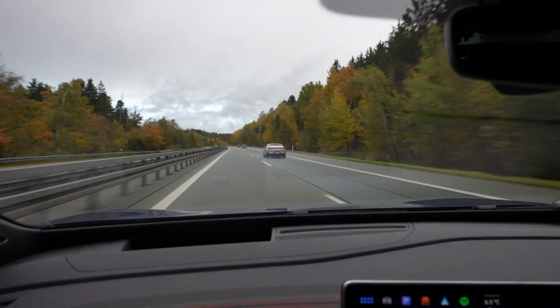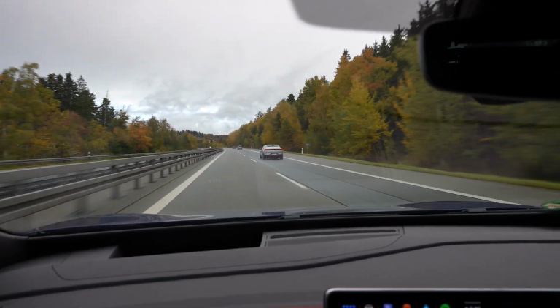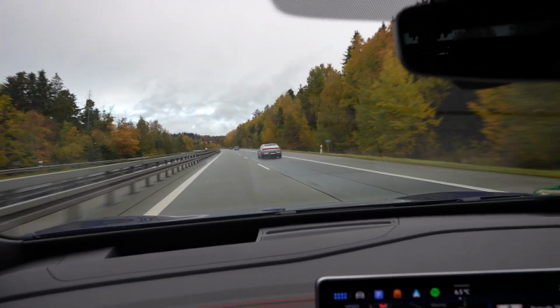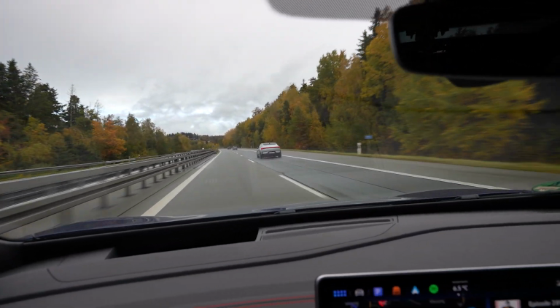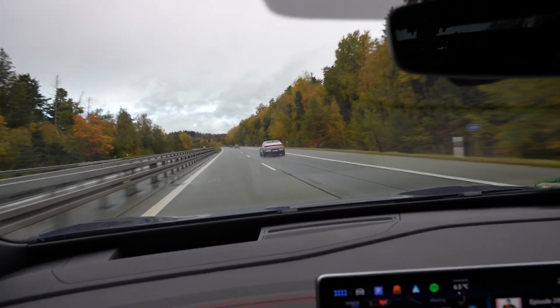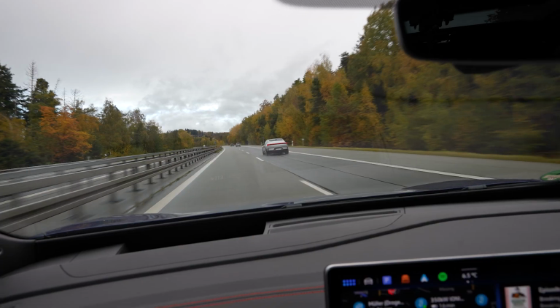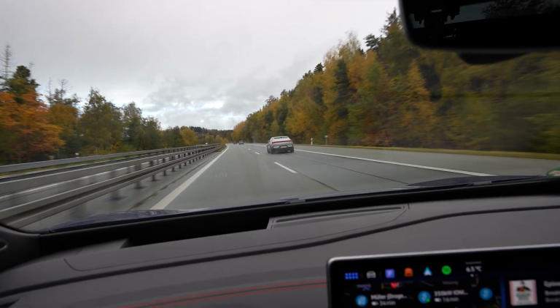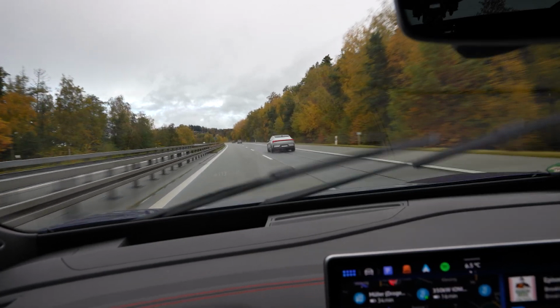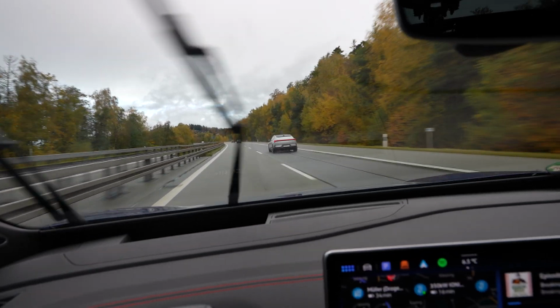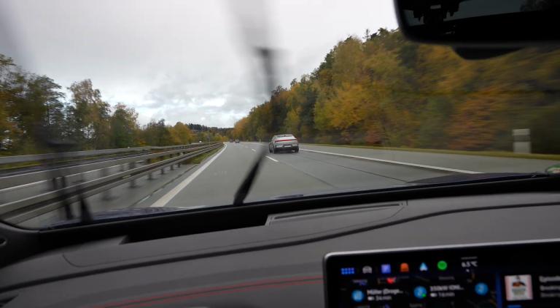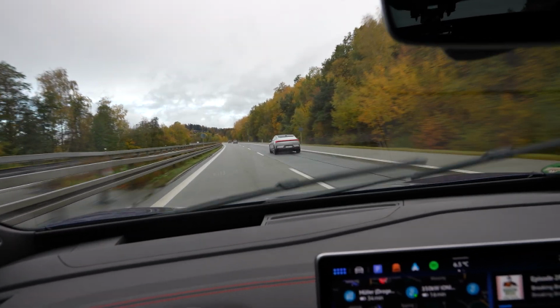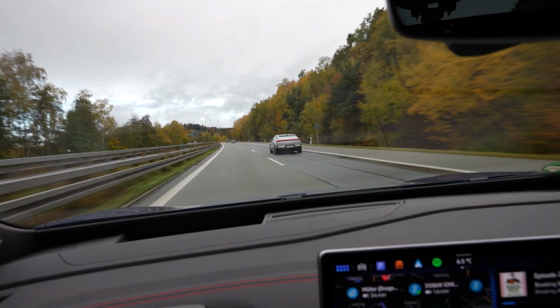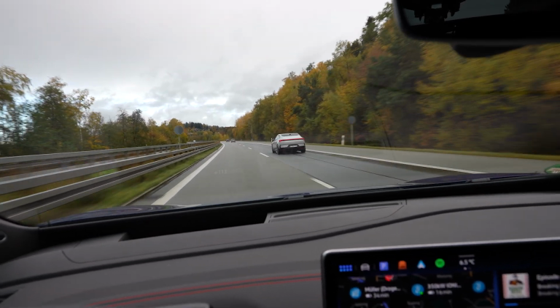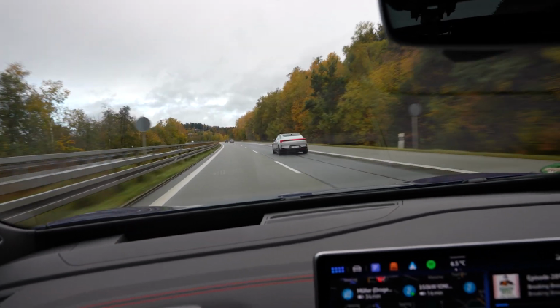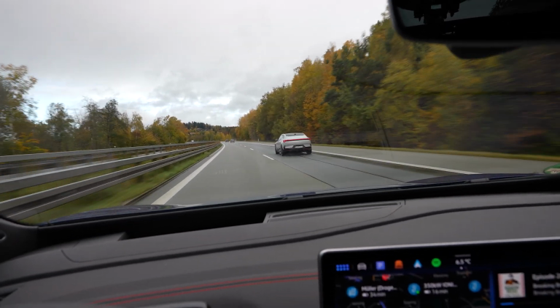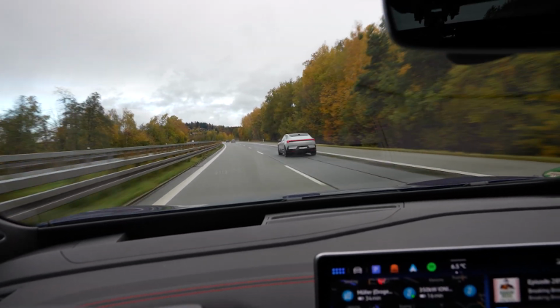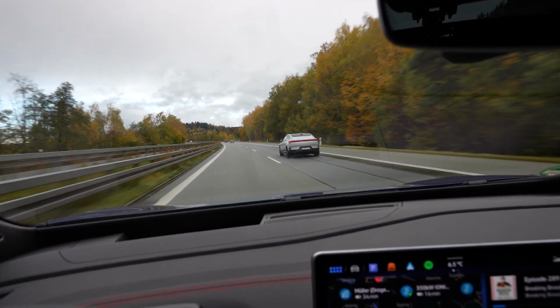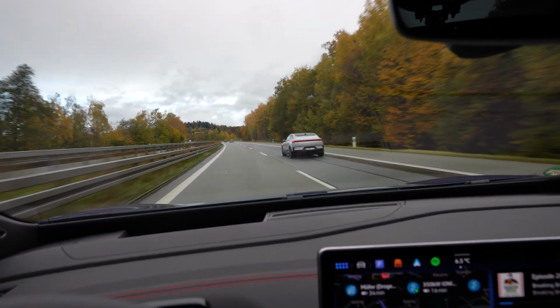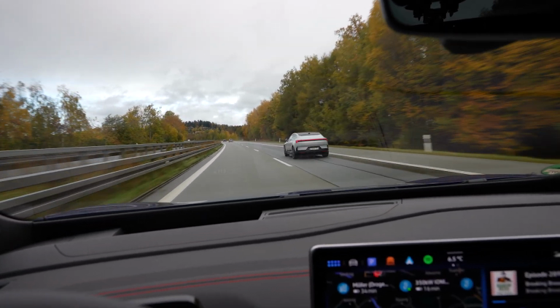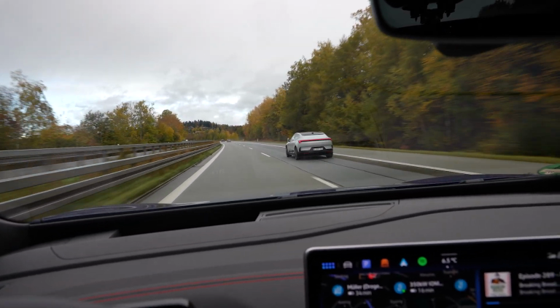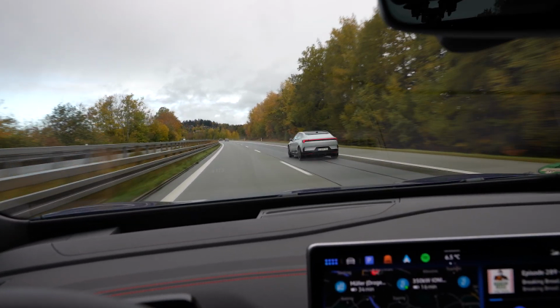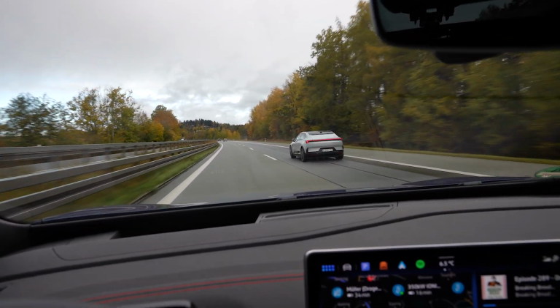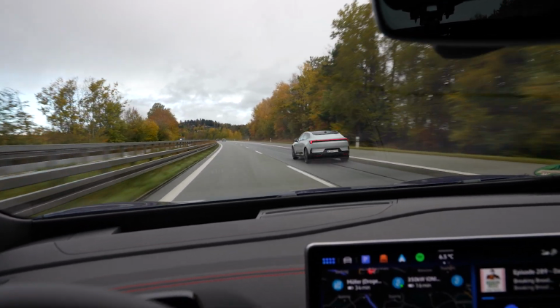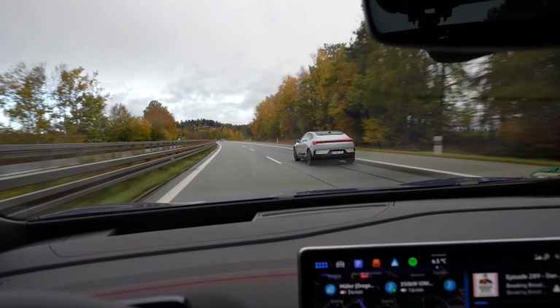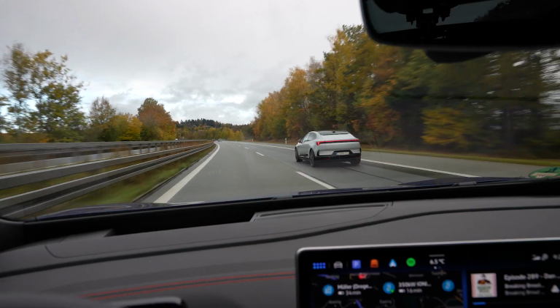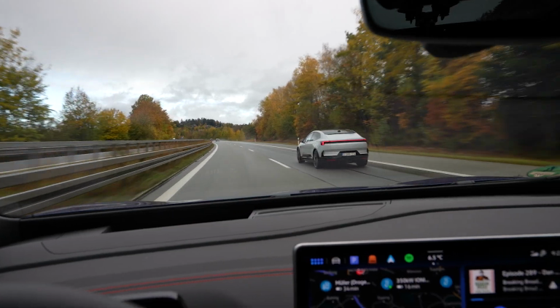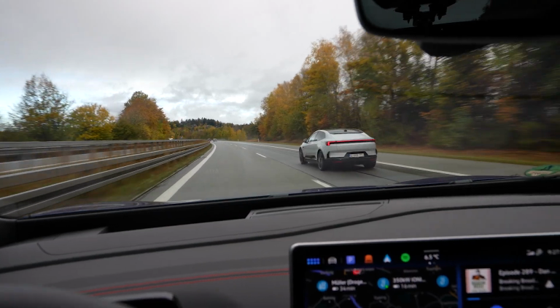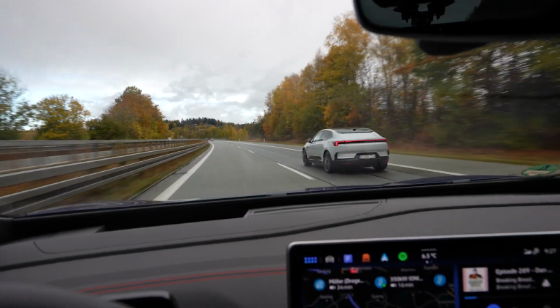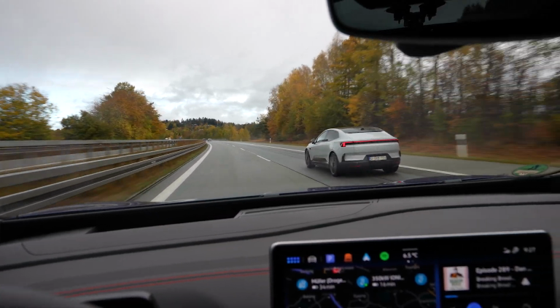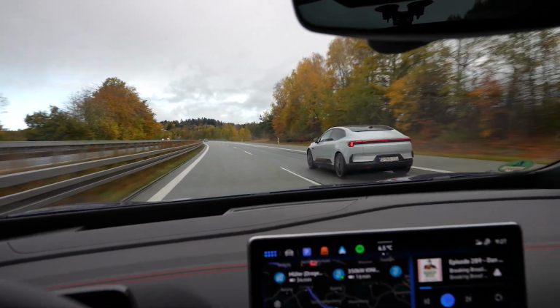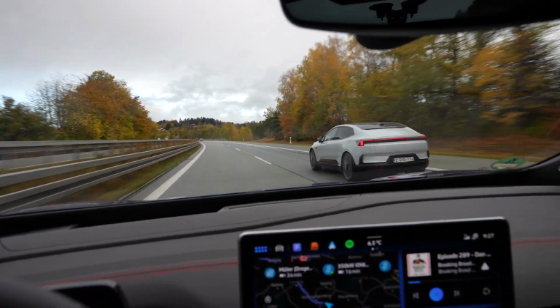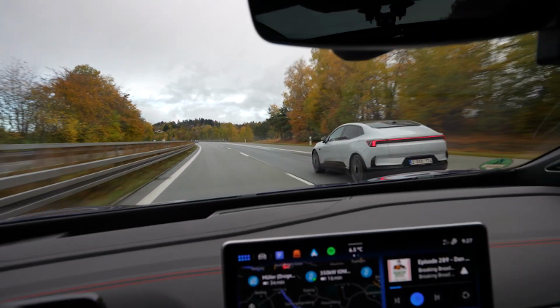Look at the beautiful Polestar 4! Oh my, nice. It's driving 105. Why? Gigantic battery — you can charge amazingly with that thing.